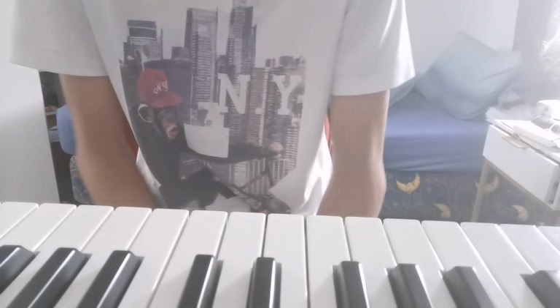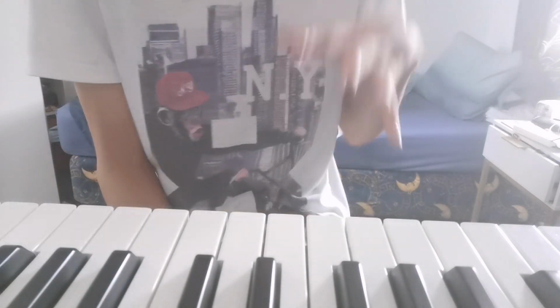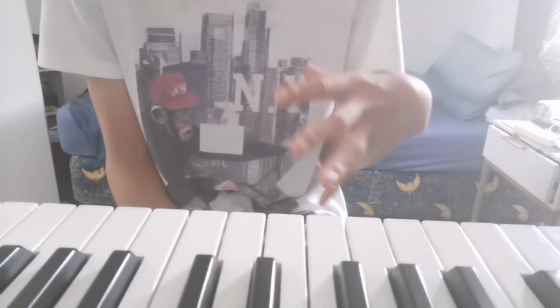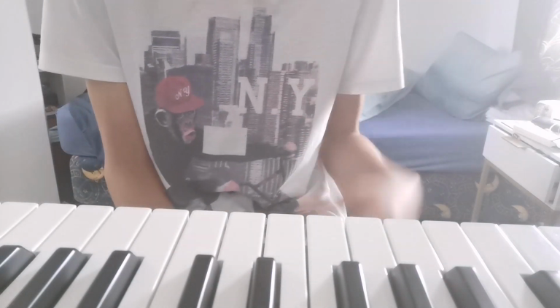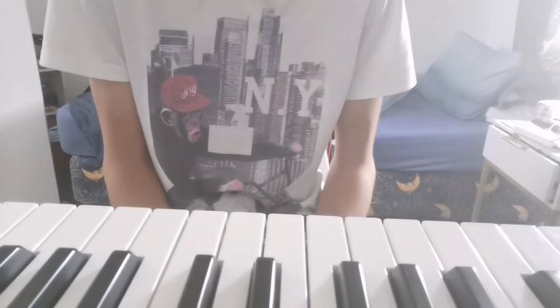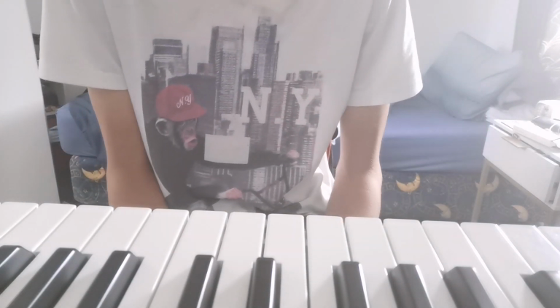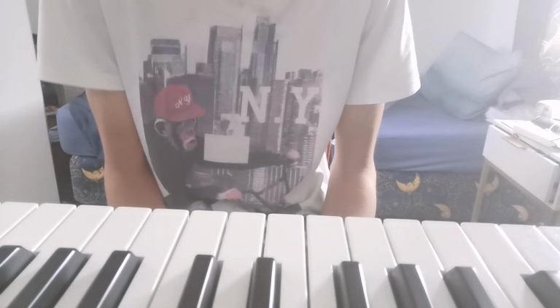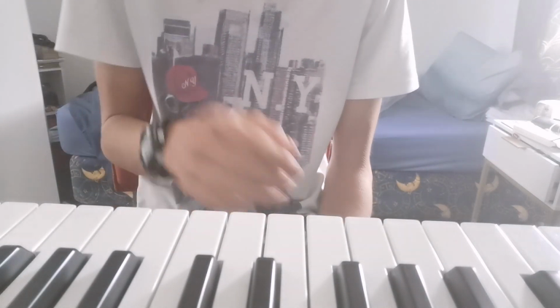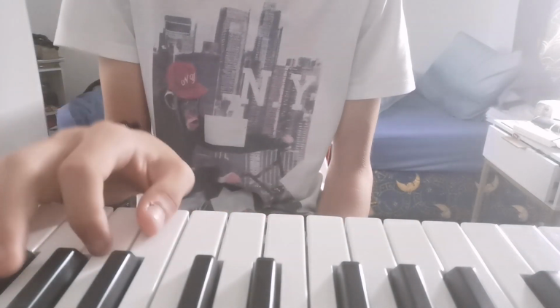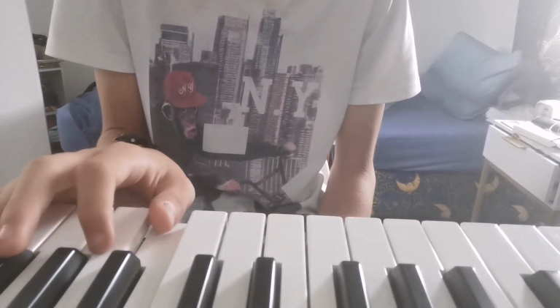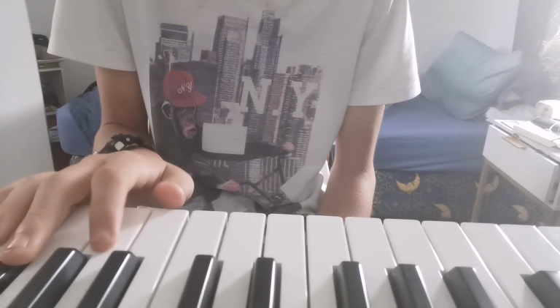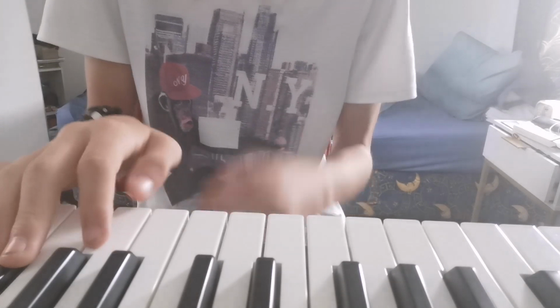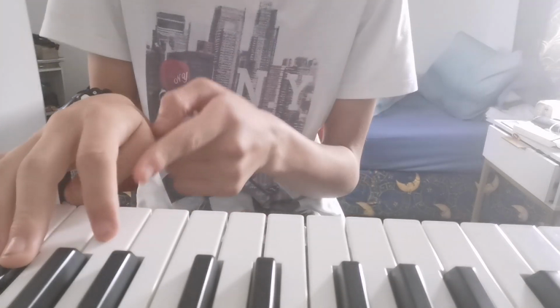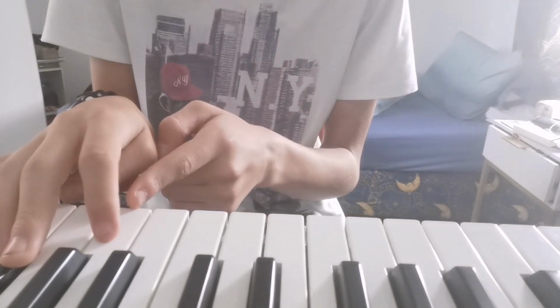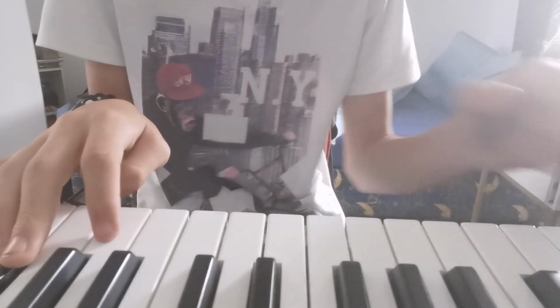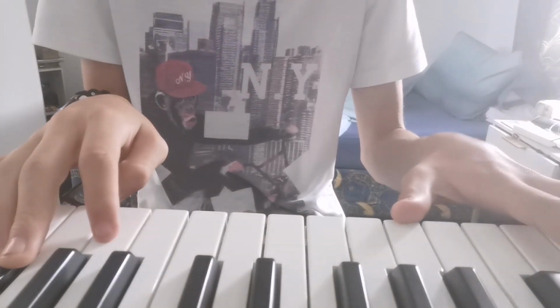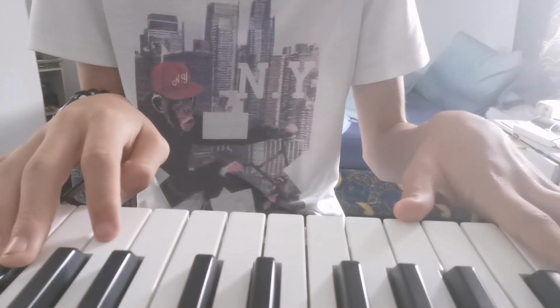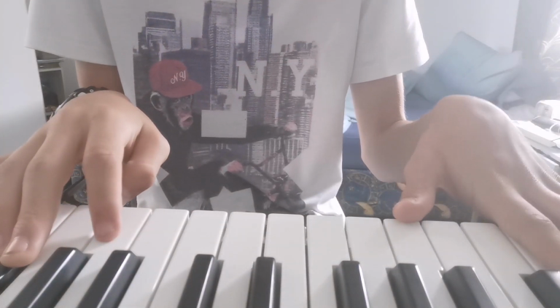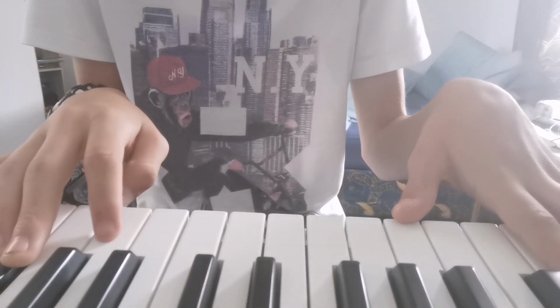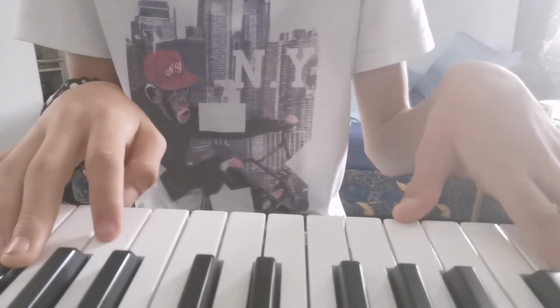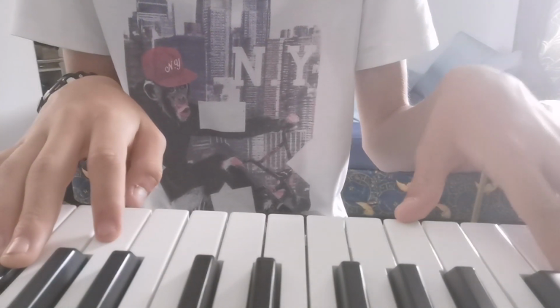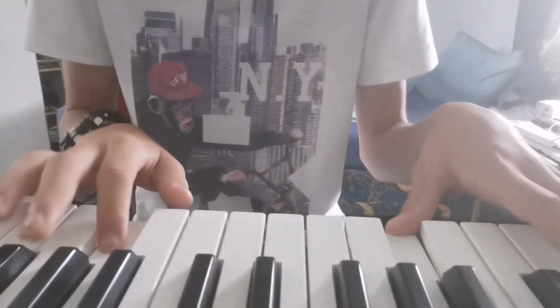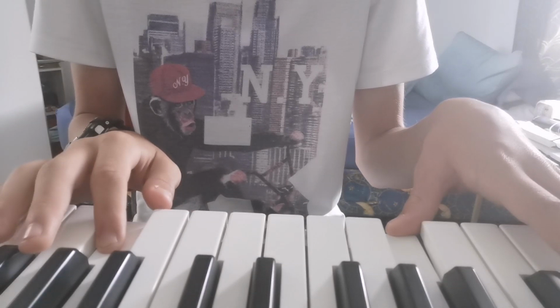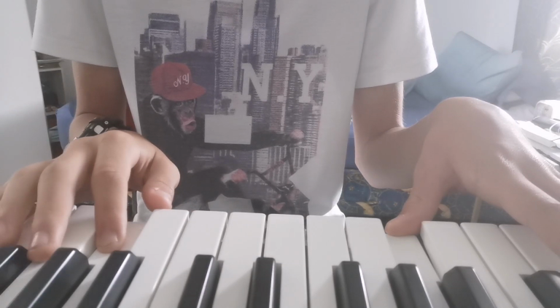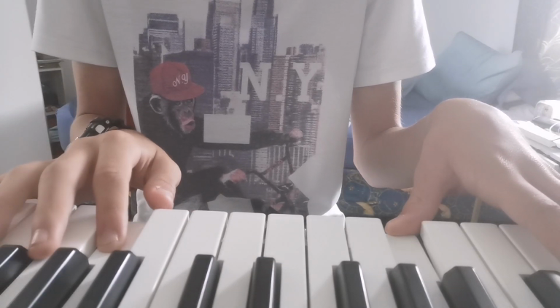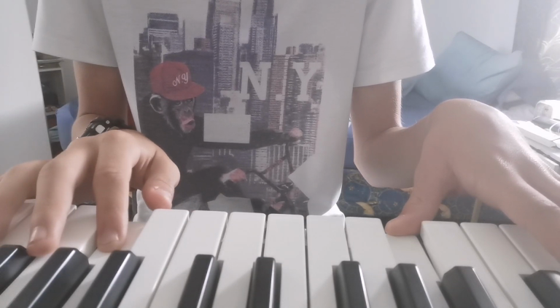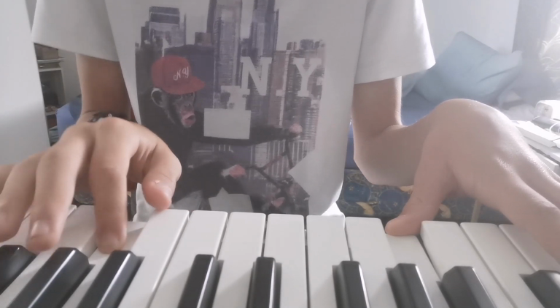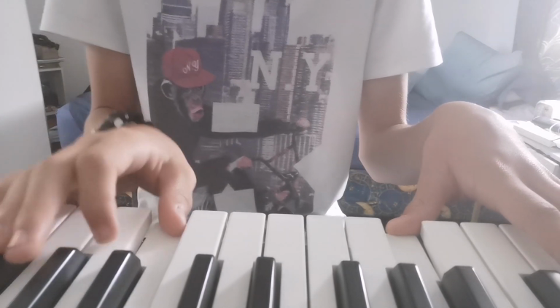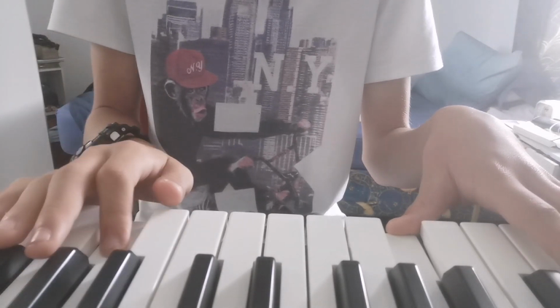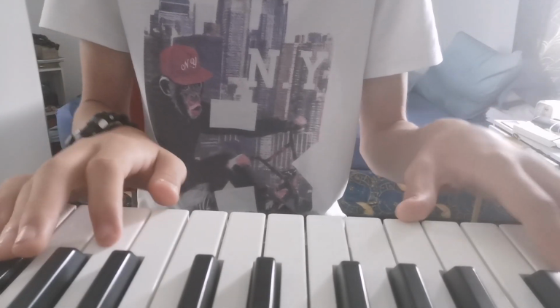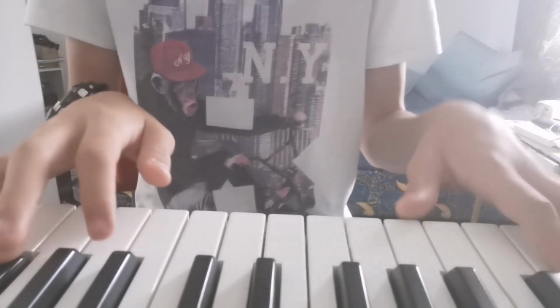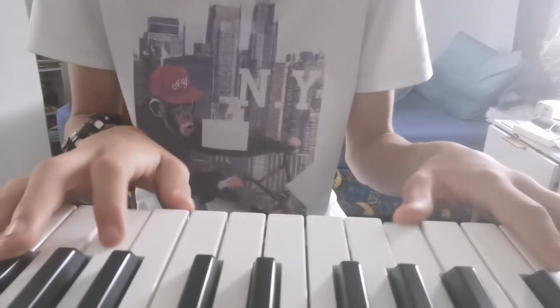Now for the left hand — for the first part, when you hit the G, you go an octave lower G. So: F, G, A-sharp, G.